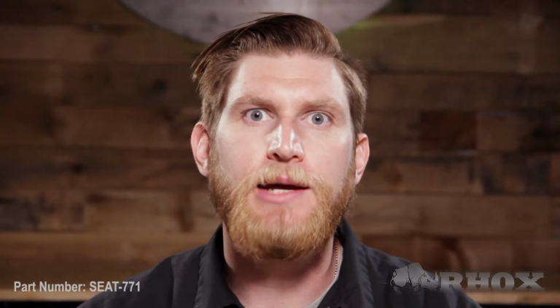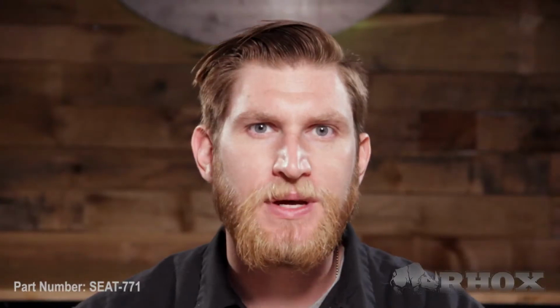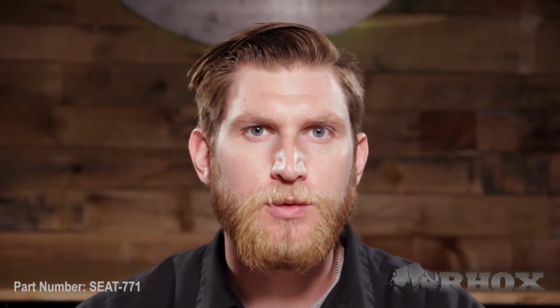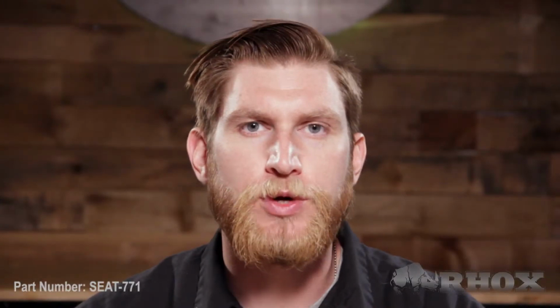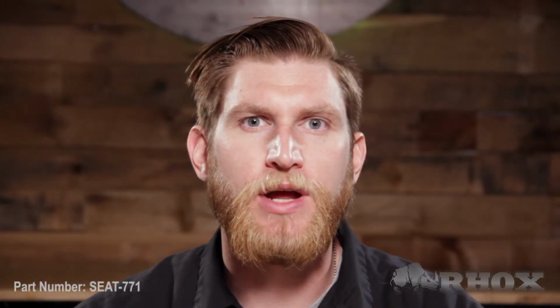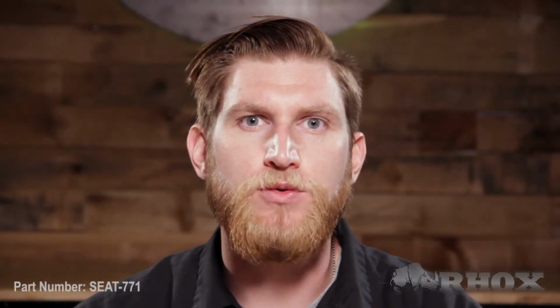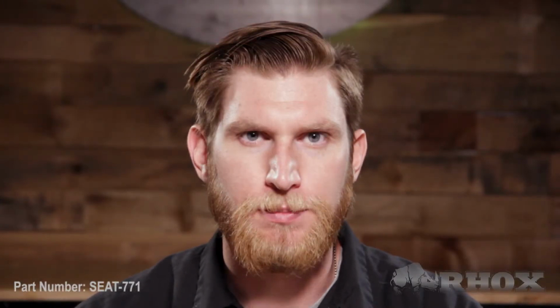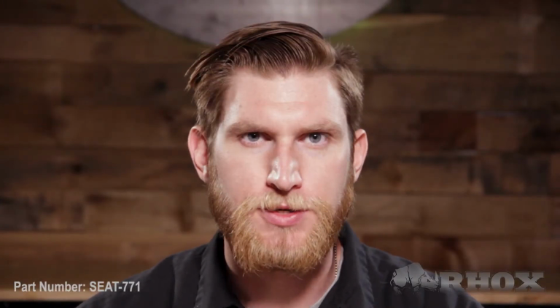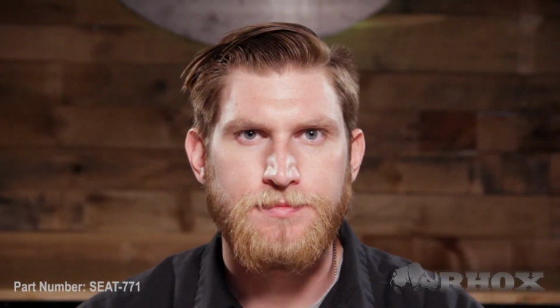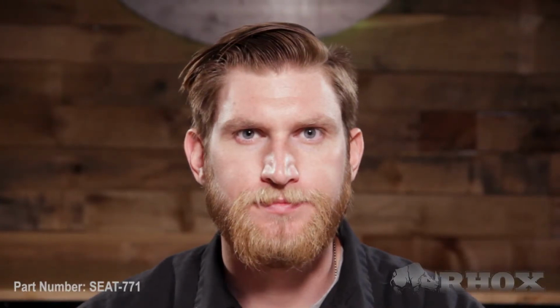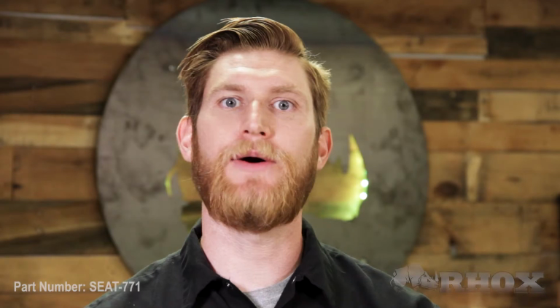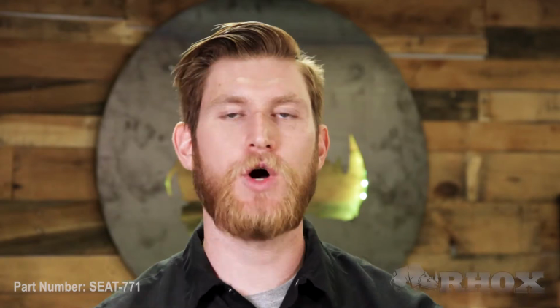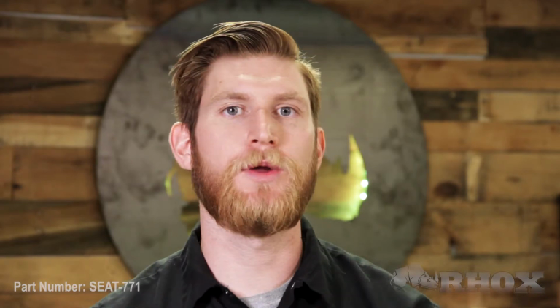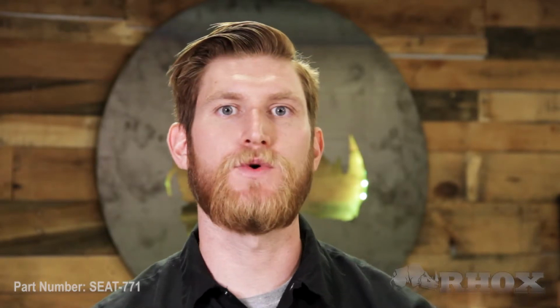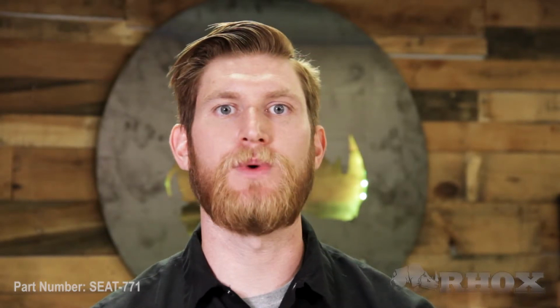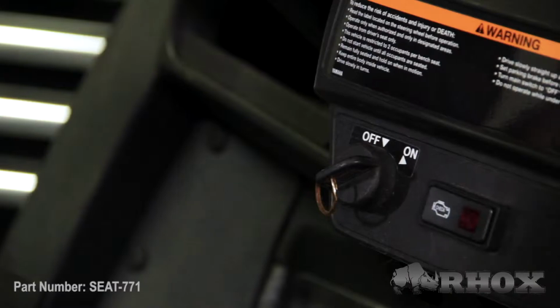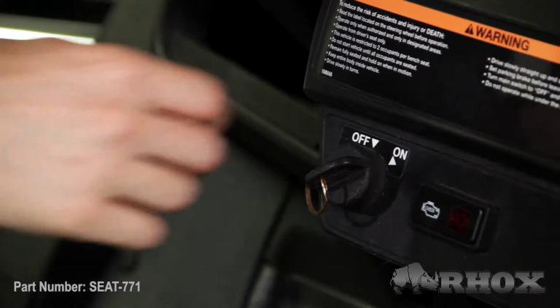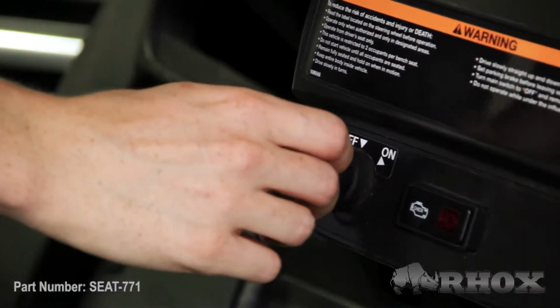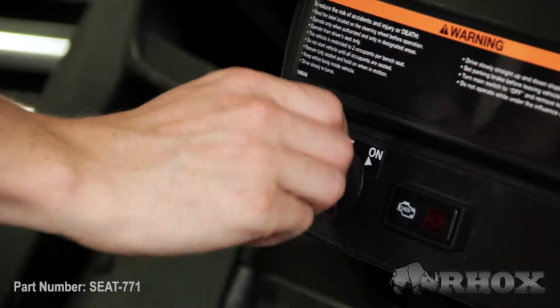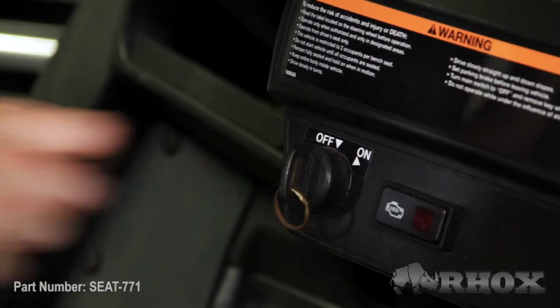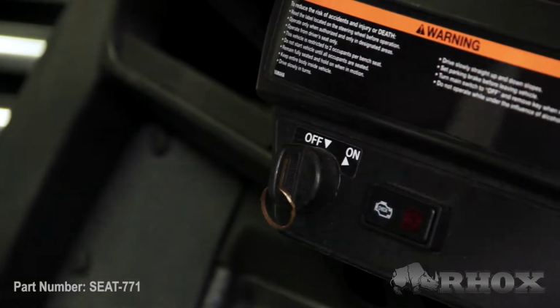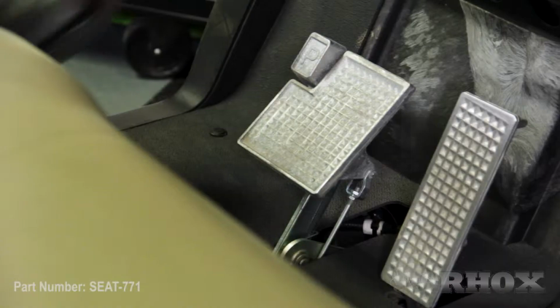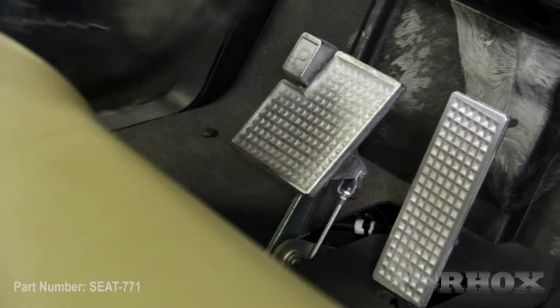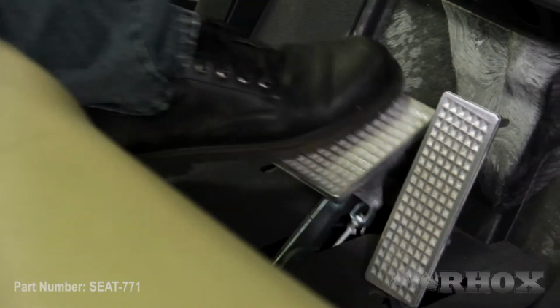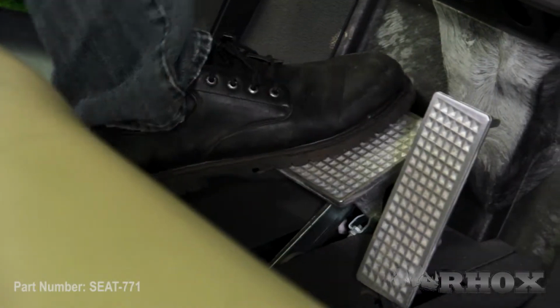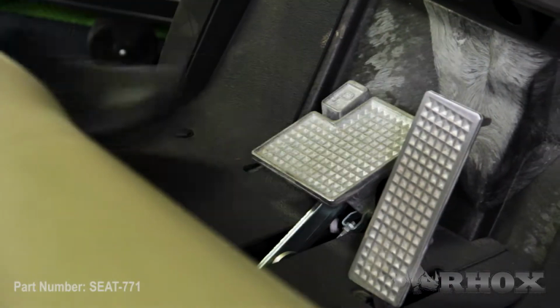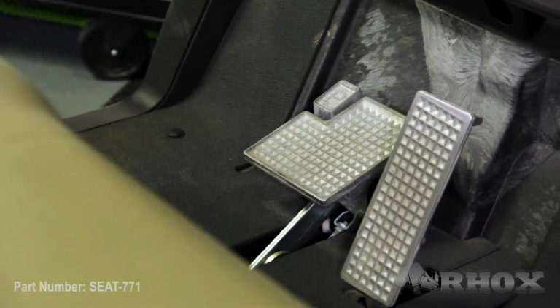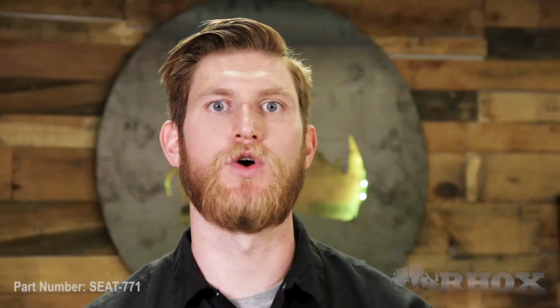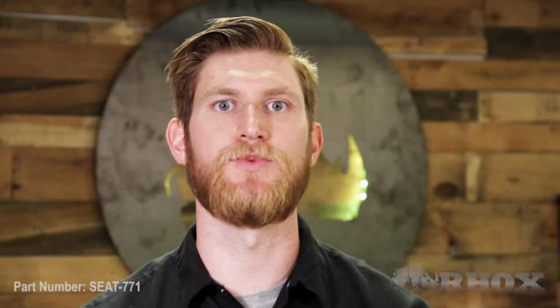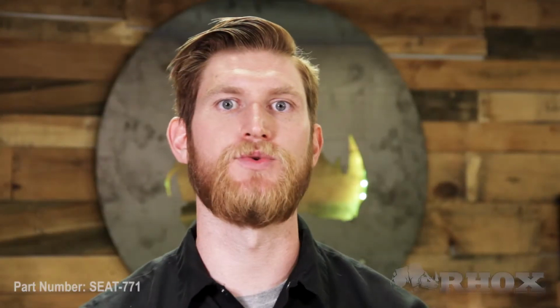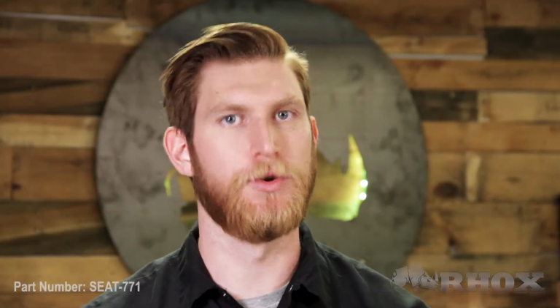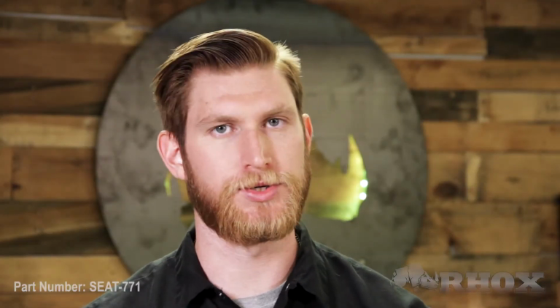Before we get started we just want to go over a few safety precautions. As always we want to make sure that we turn our cart off, set our parking brake, and if we have an electric cart we're going to flip the tow/run switch to the tow position.